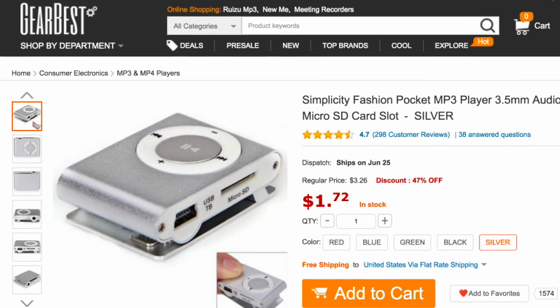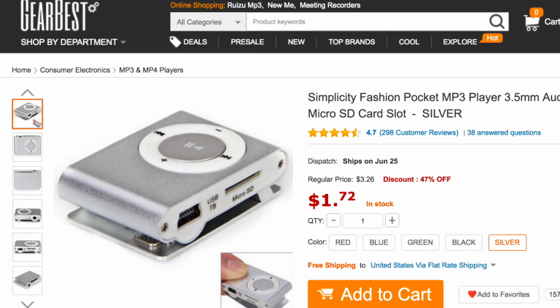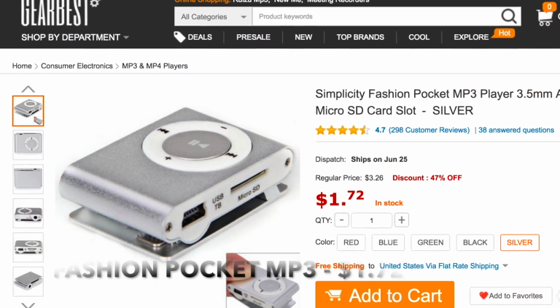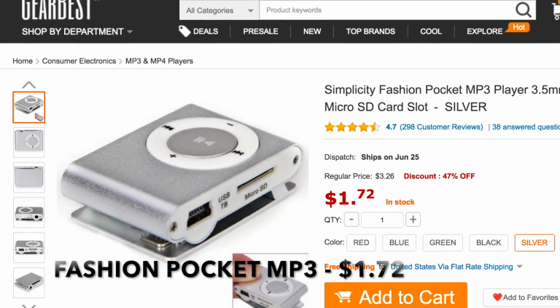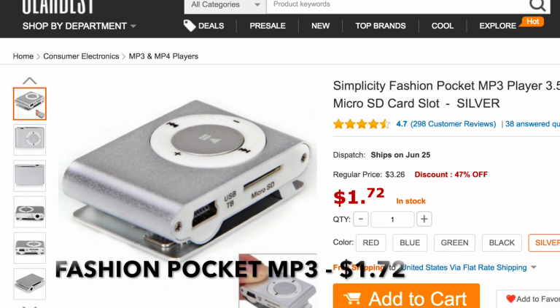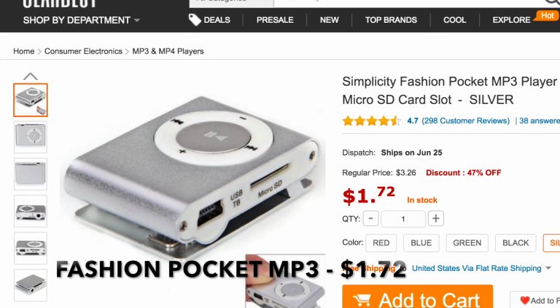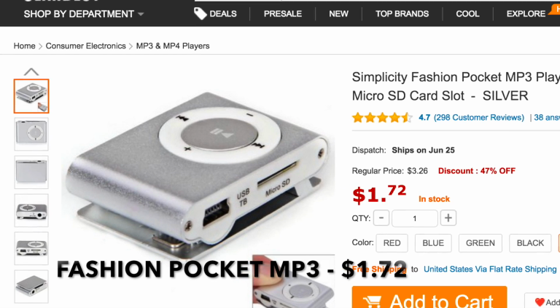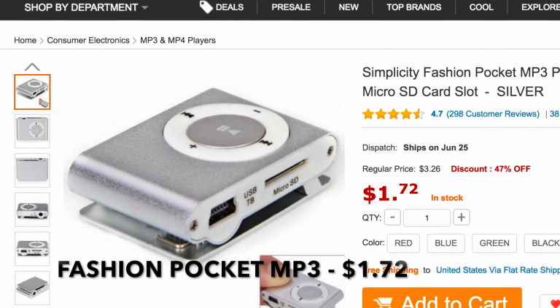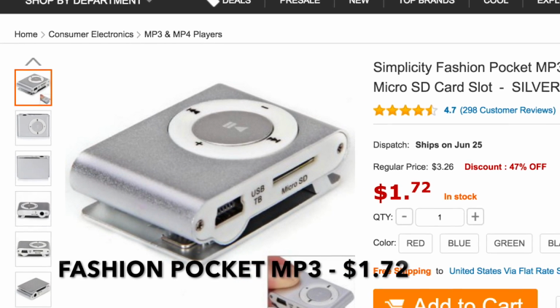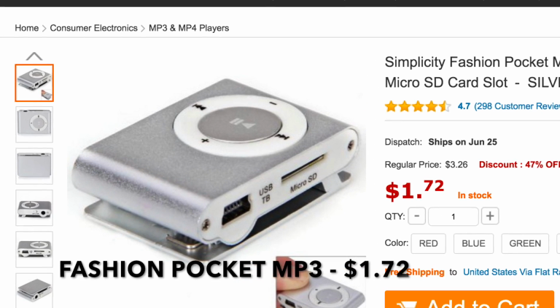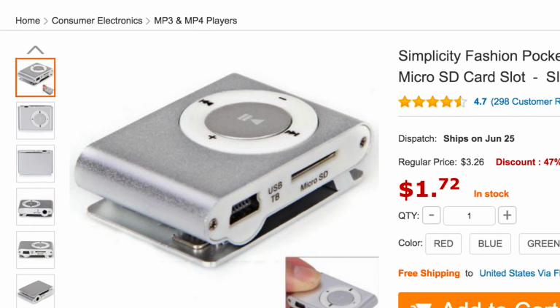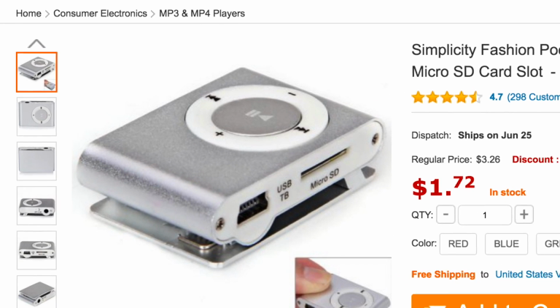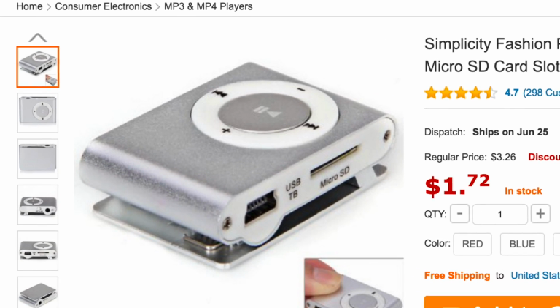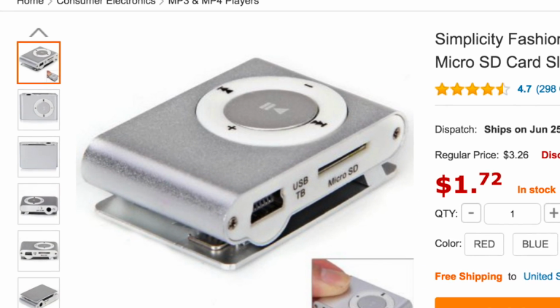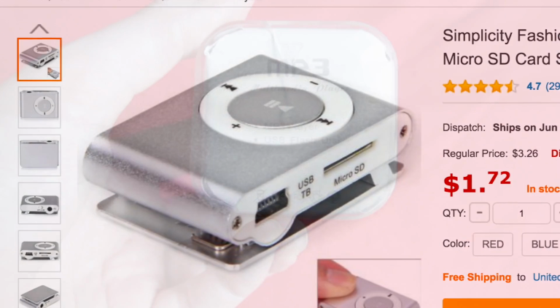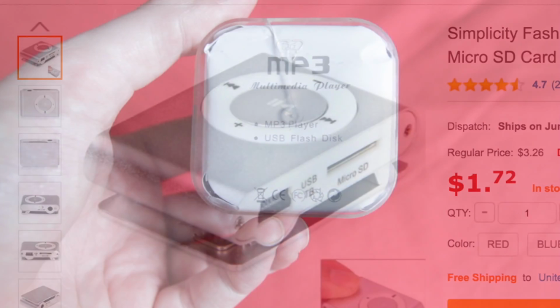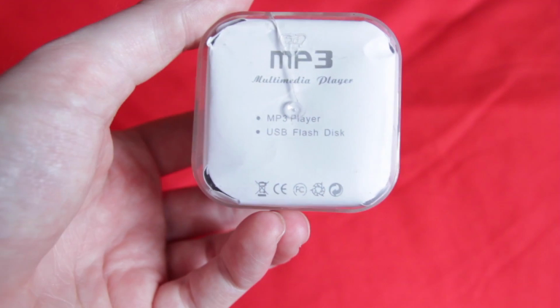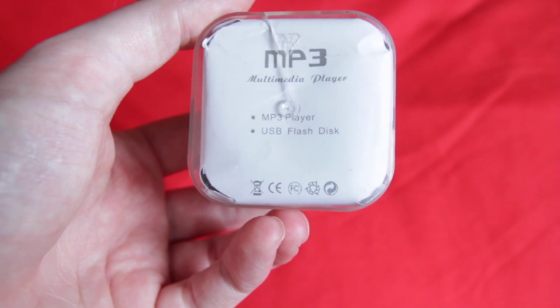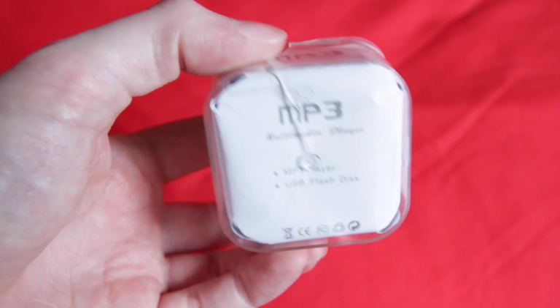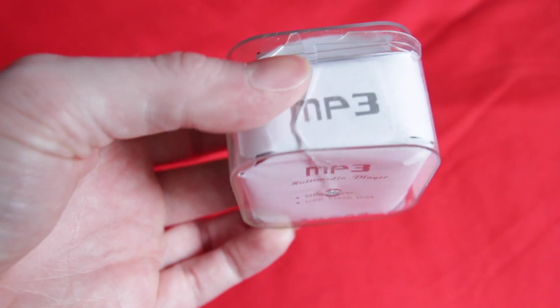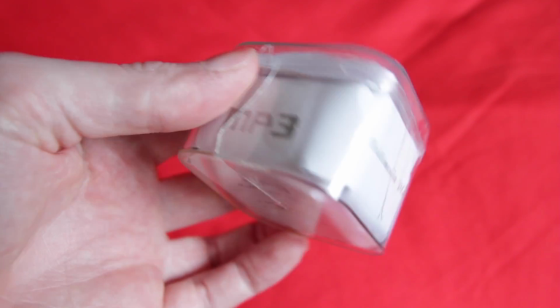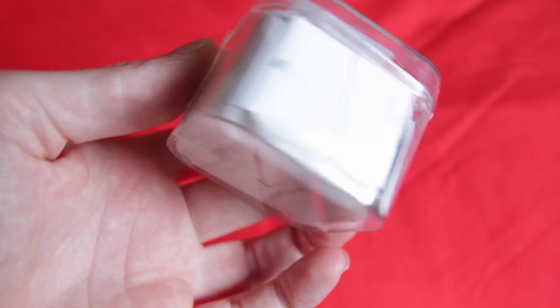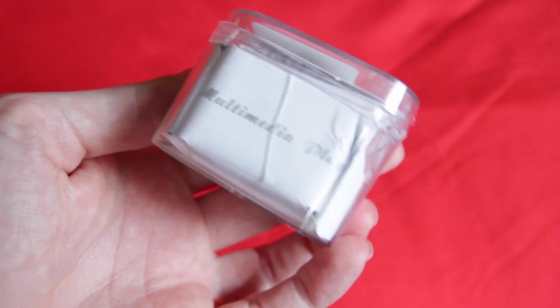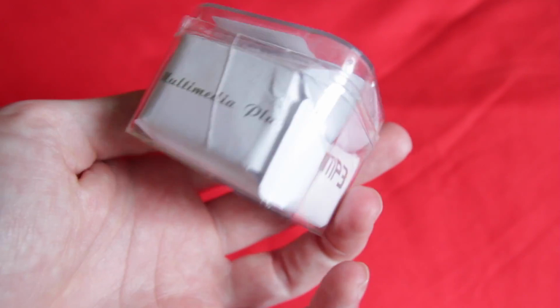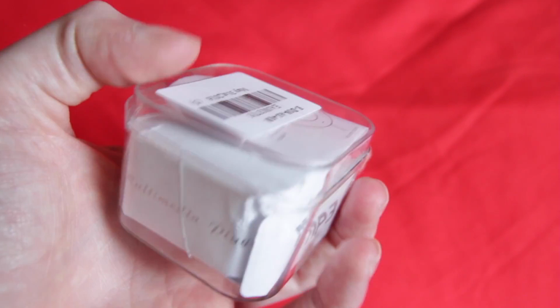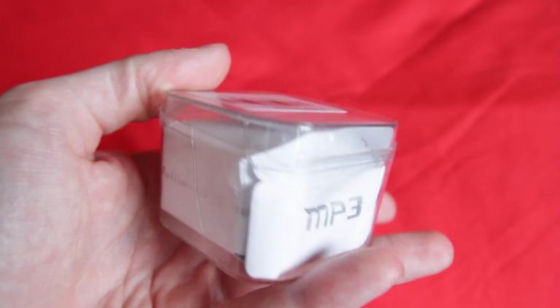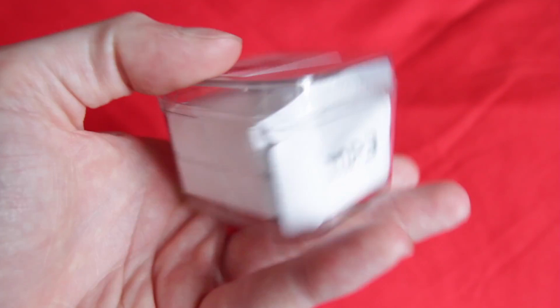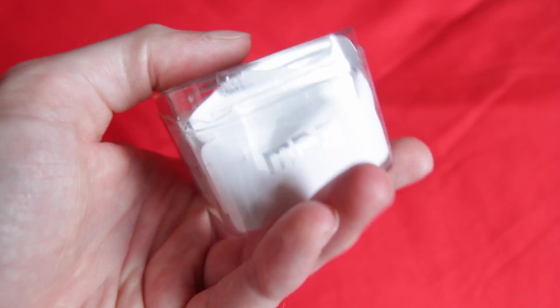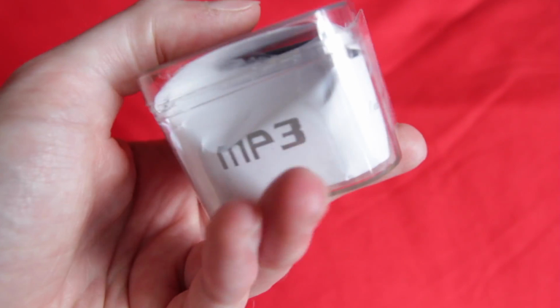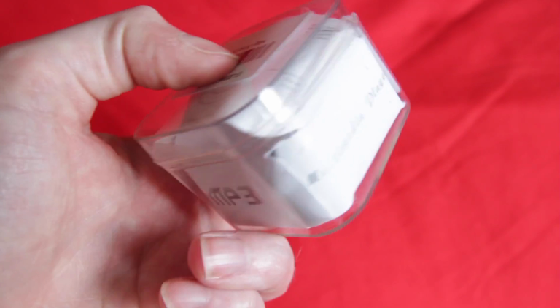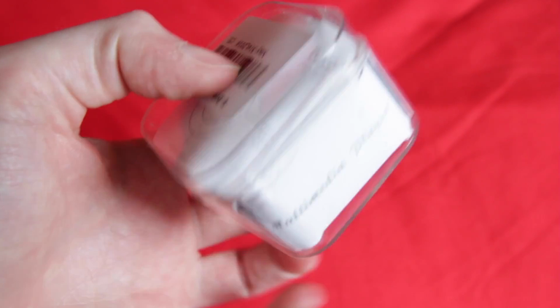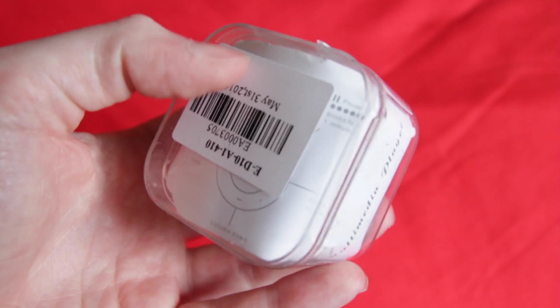So the first item is this Fashion Pocket MP3 player, which as you can see is basically just a clone of an Apple iPod Shuffle. The box arrived a bit damaged as you can see here, so let's open it and see what you get inside.